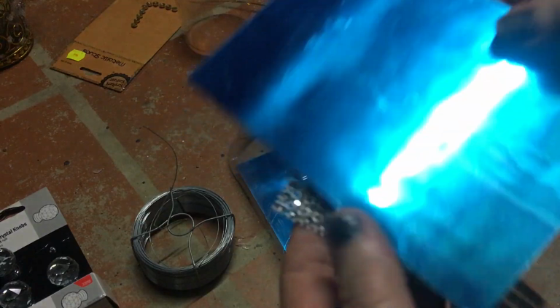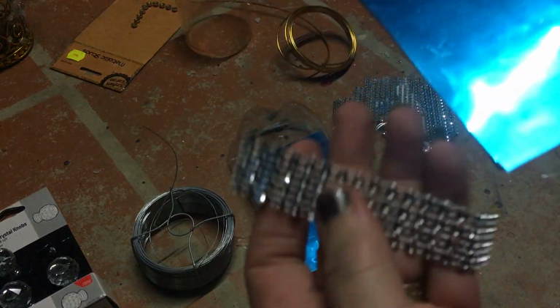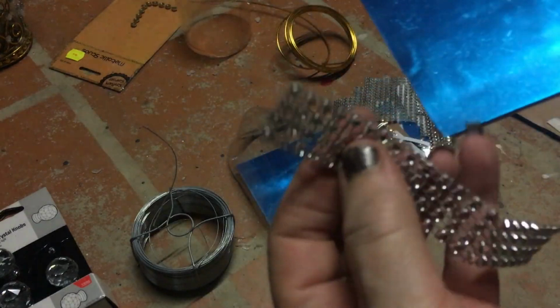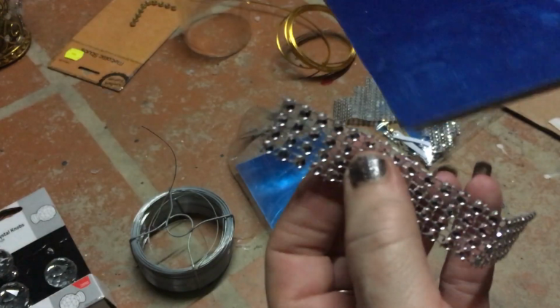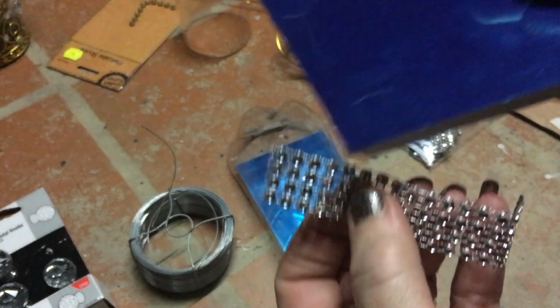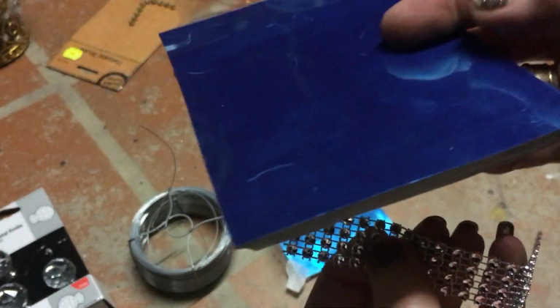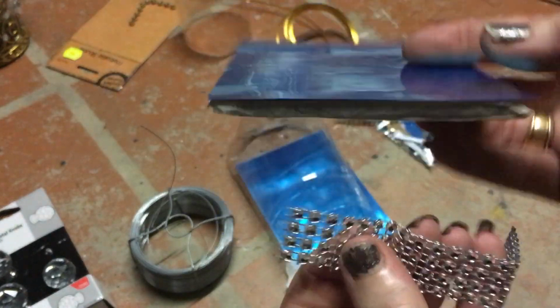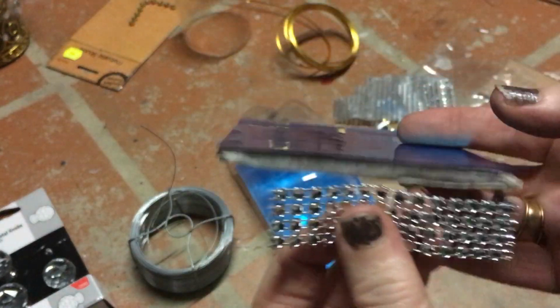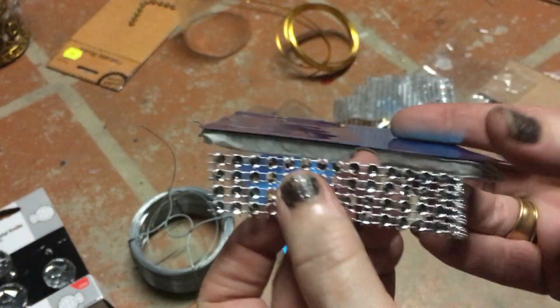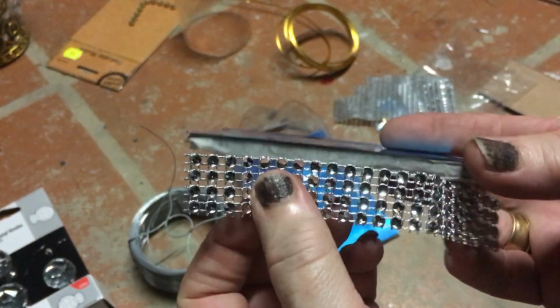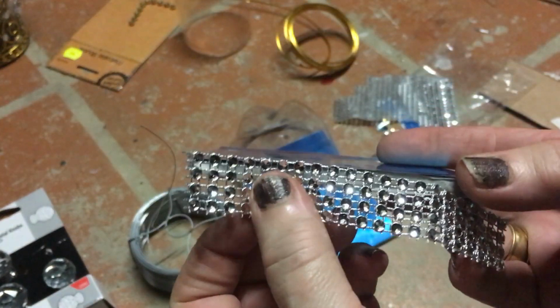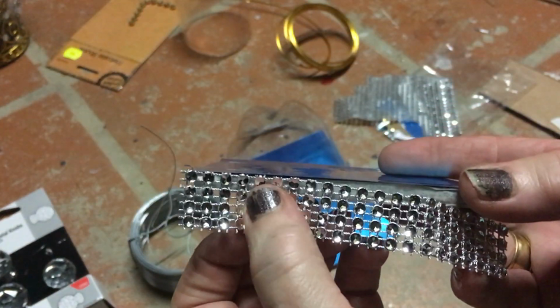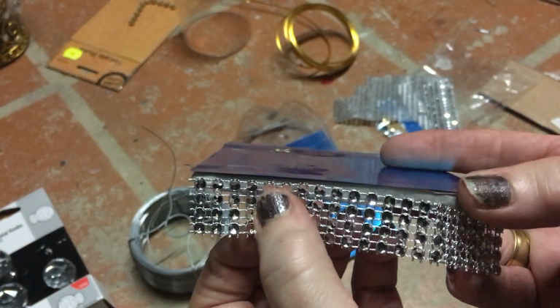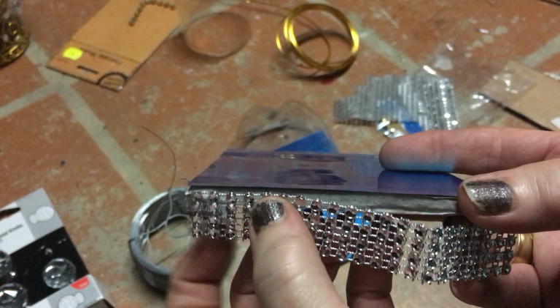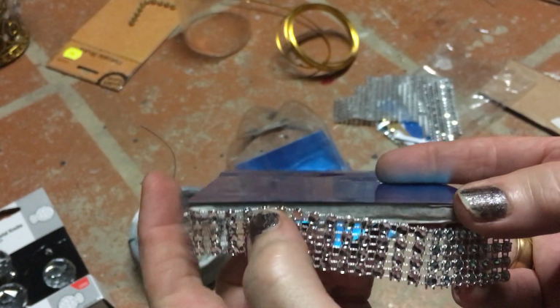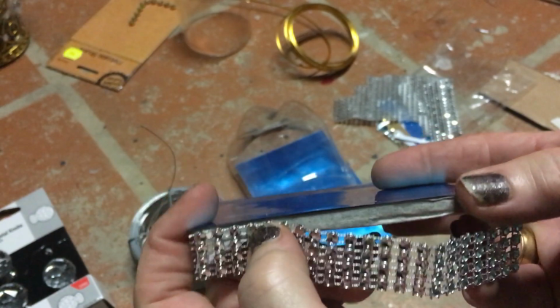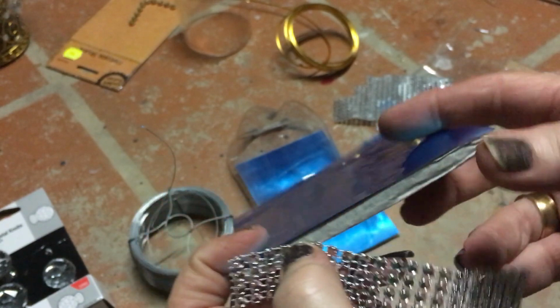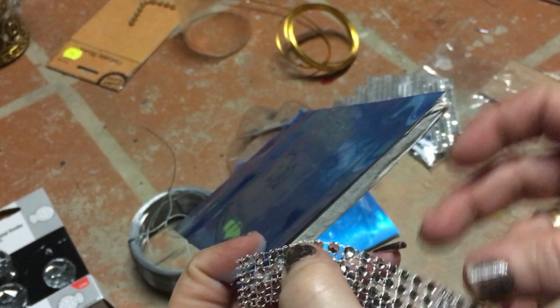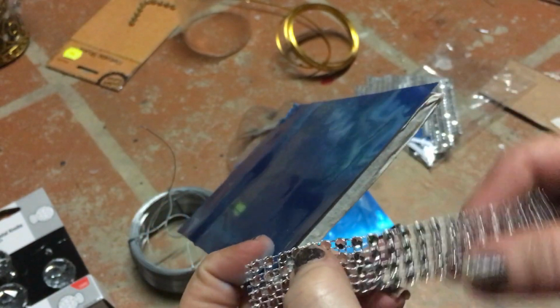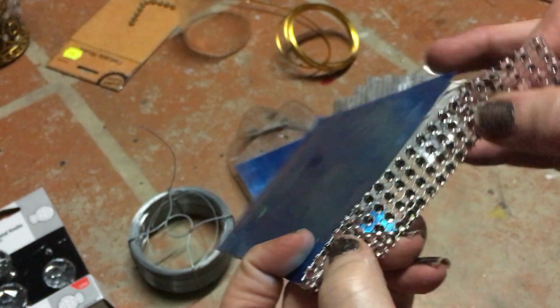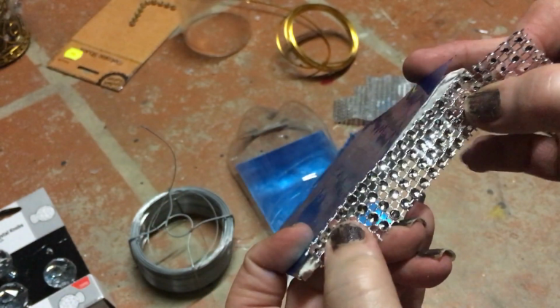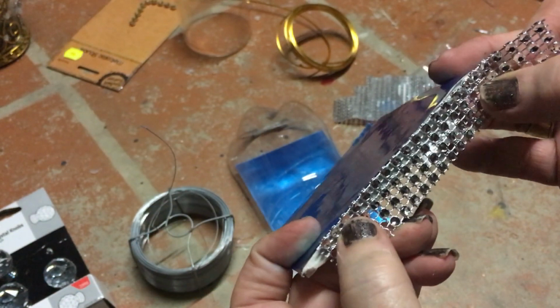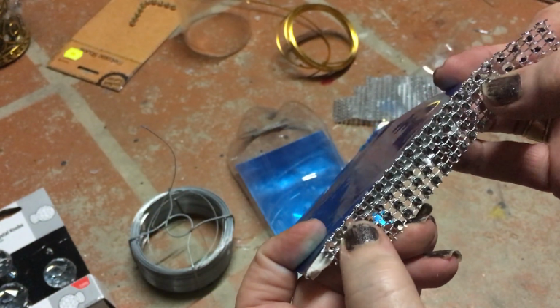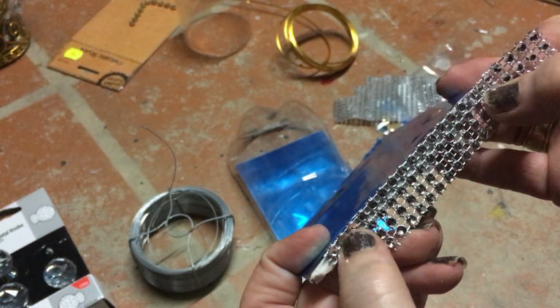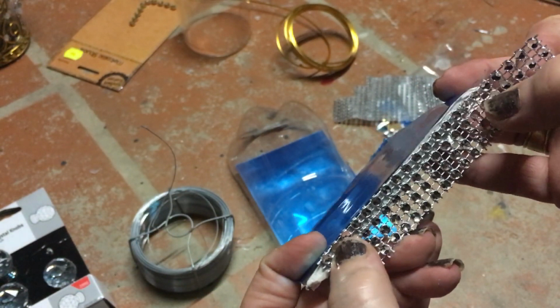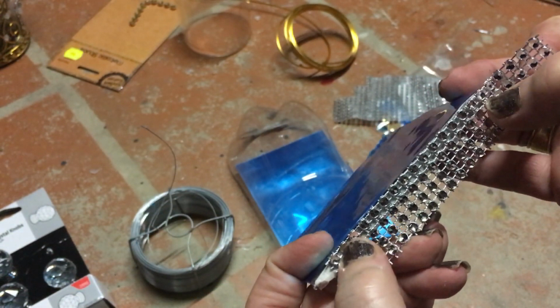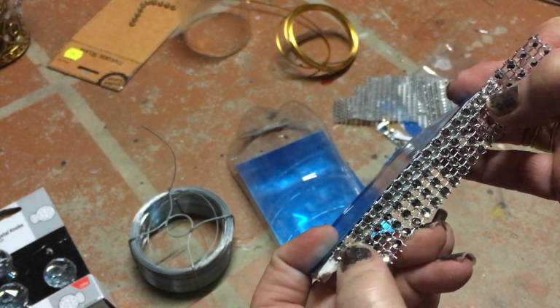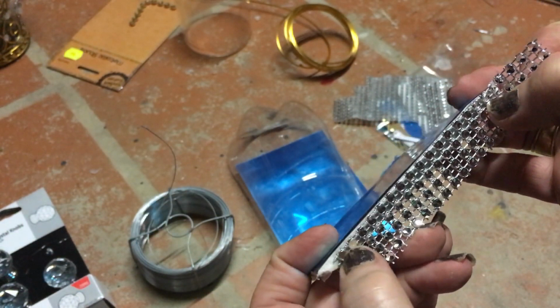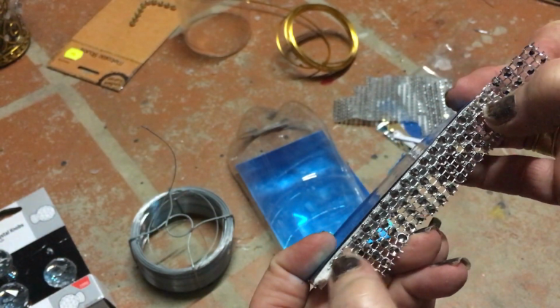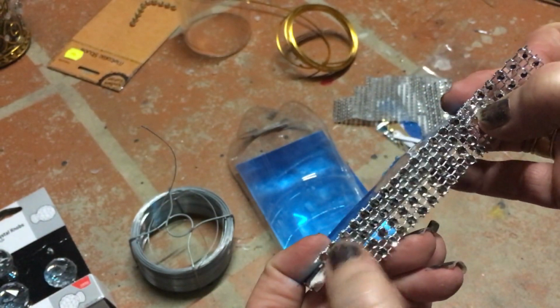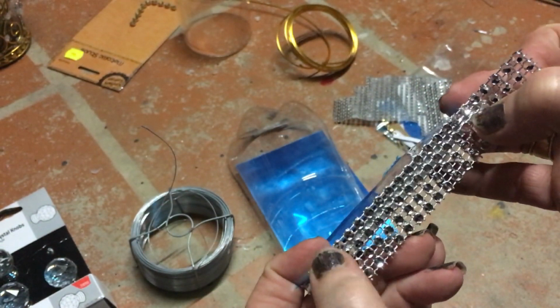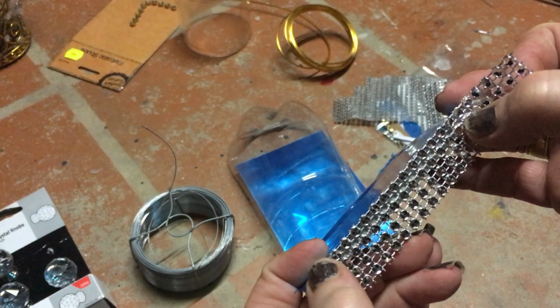I'm going to take some of my bling and I'm going to be gluing it at the bottom underneath, and I'm just going to glue on two rows.